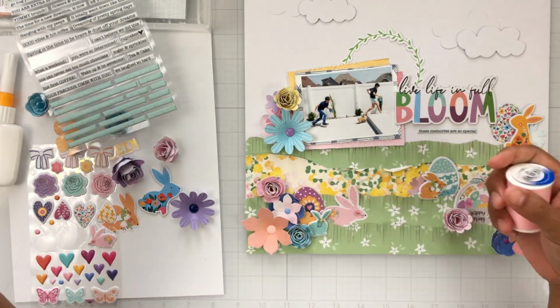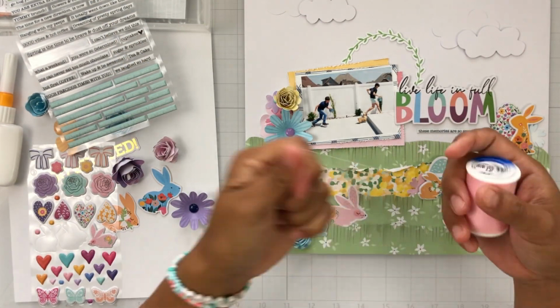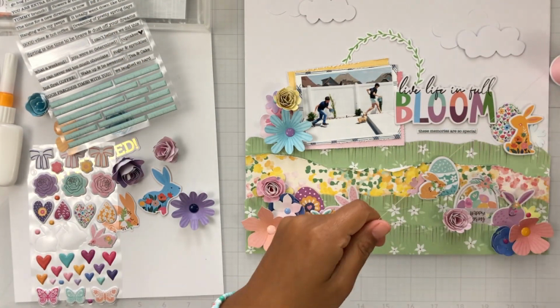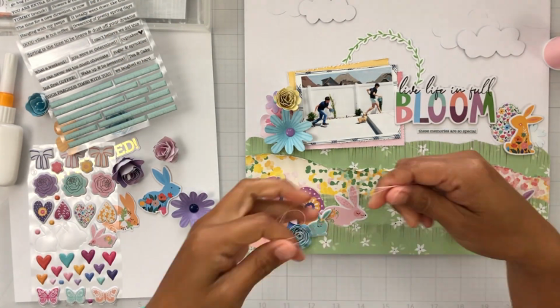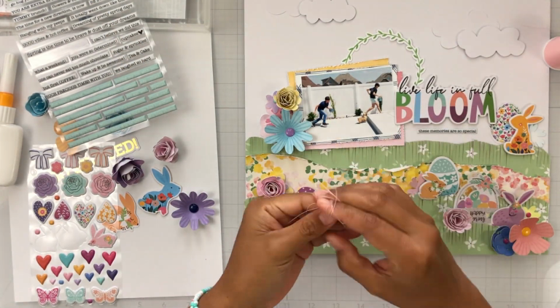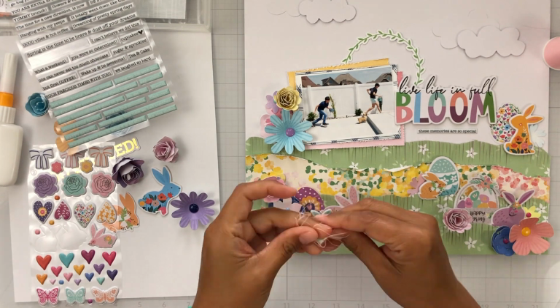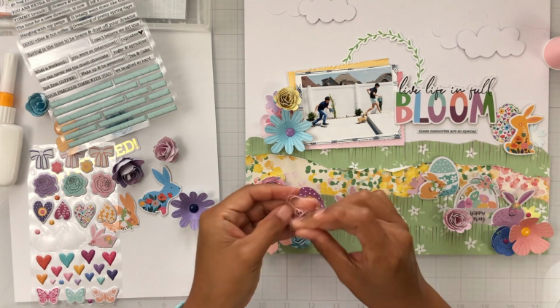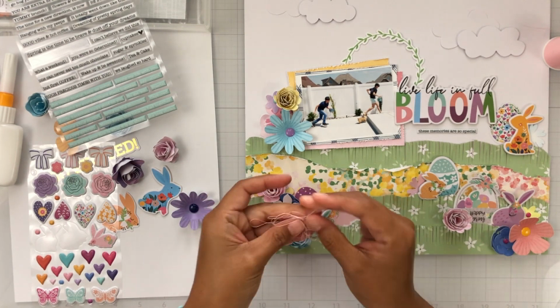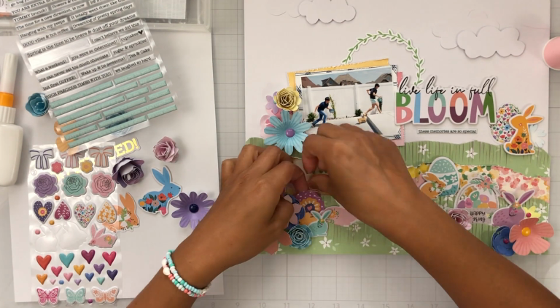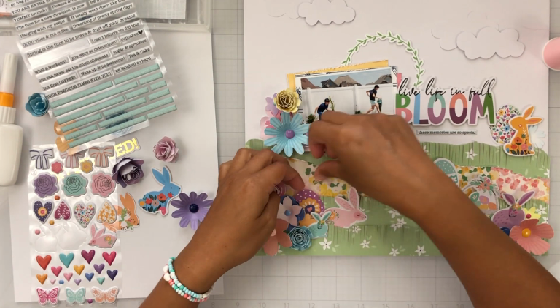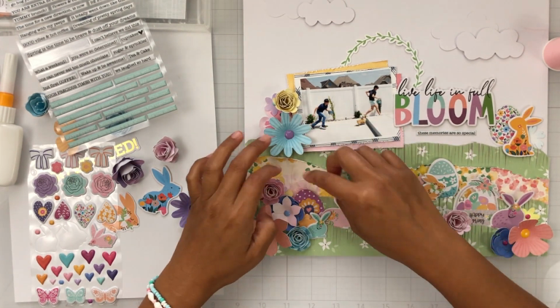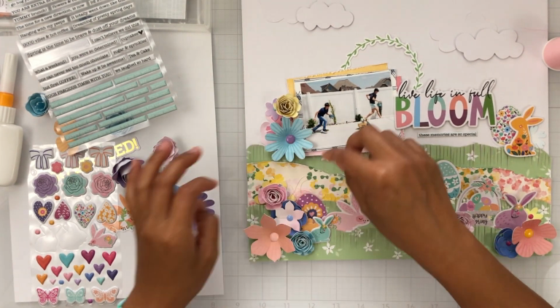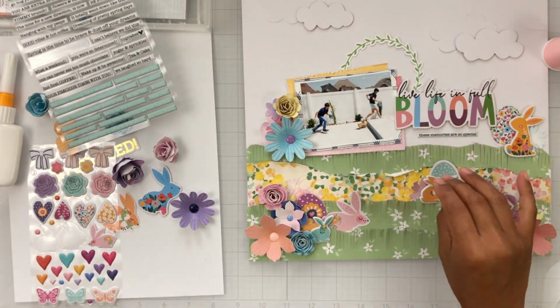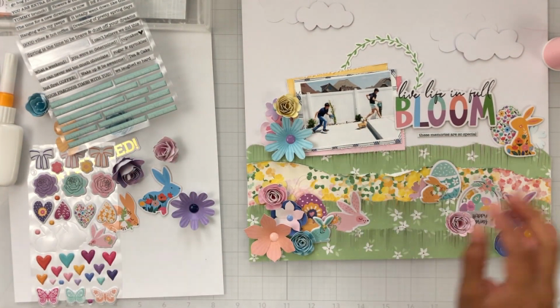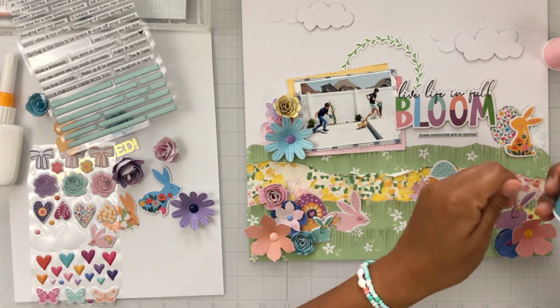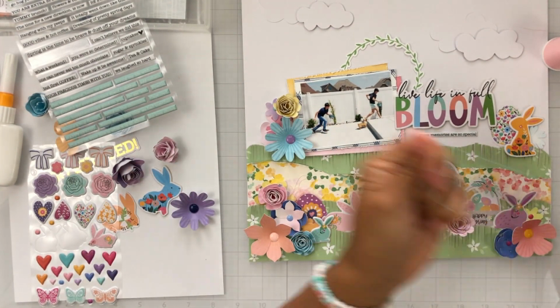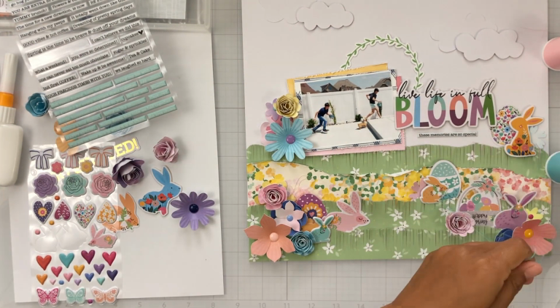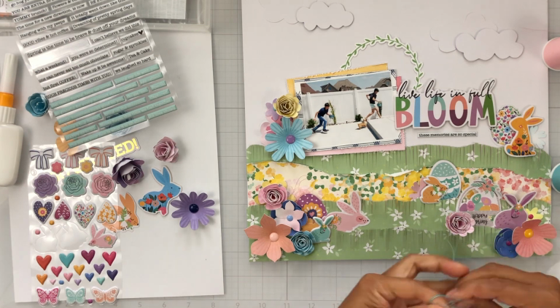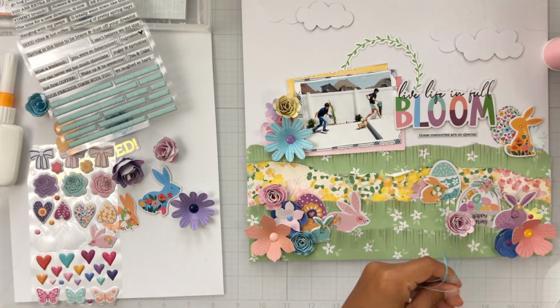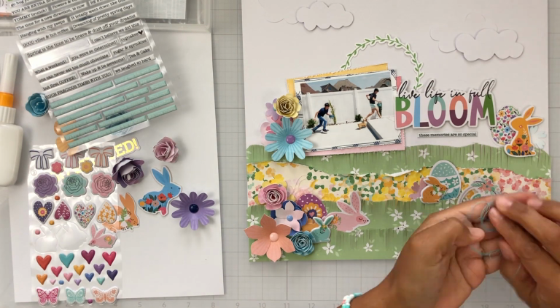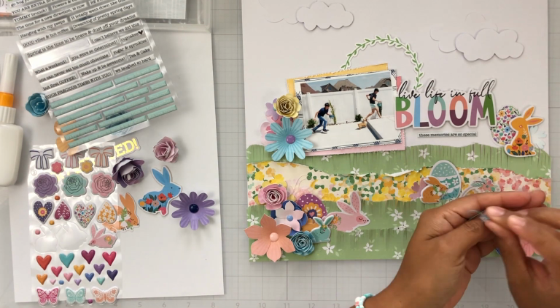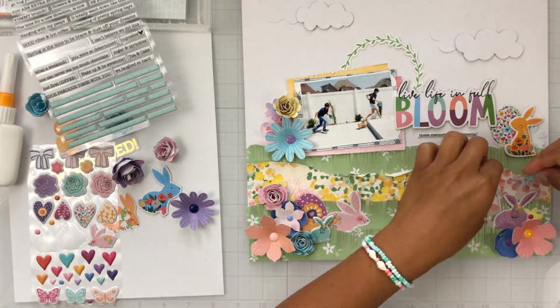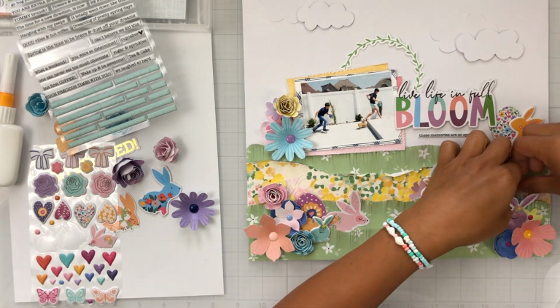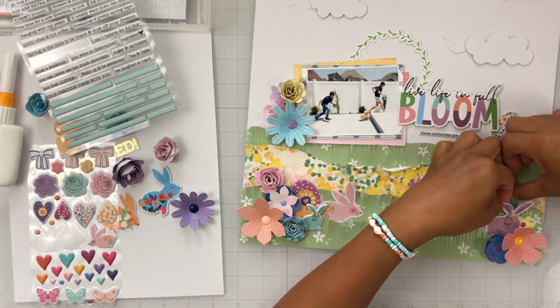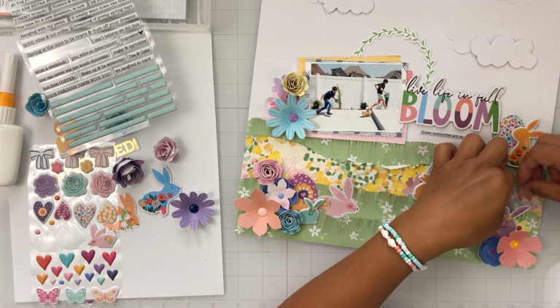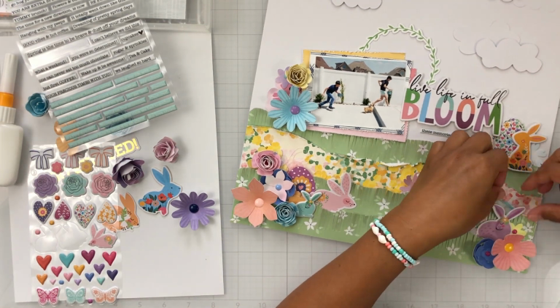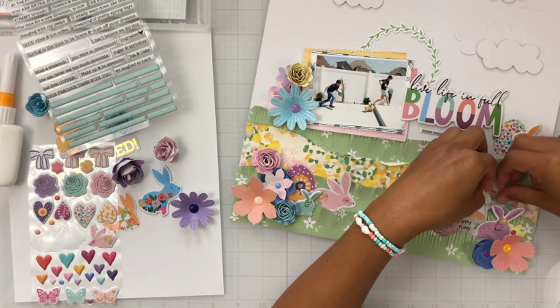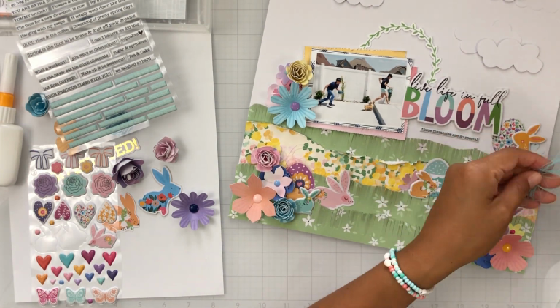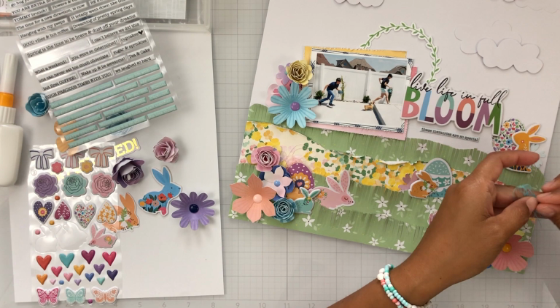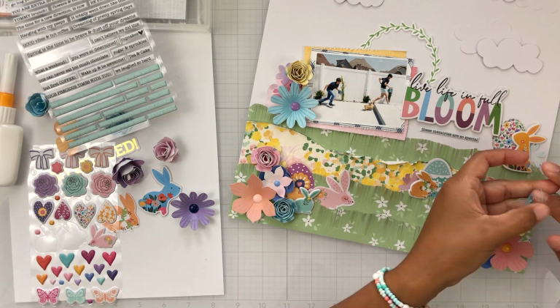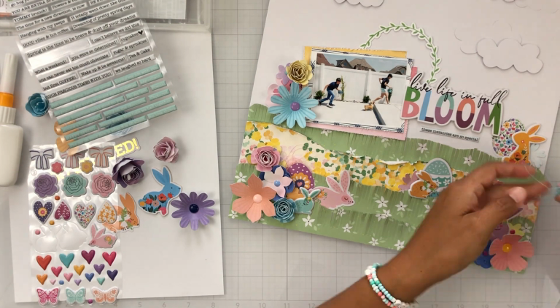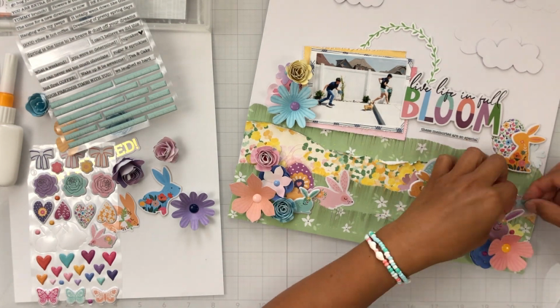Of course, the dogs went crazy just running around. What's funny is now that they're older, you'd think they would find the gold and silver eggs a little bit easier — but those were the last ones. They could not find them for the longest time, so it was kind of funny.